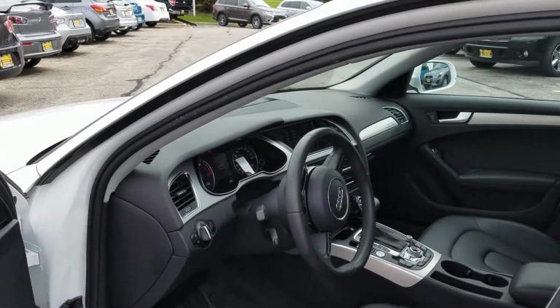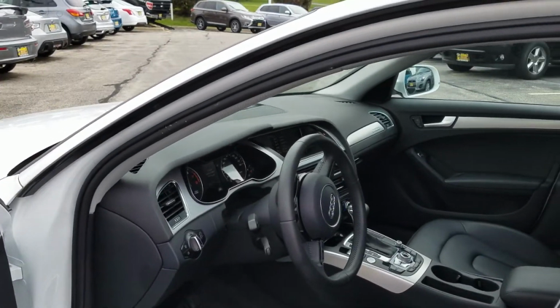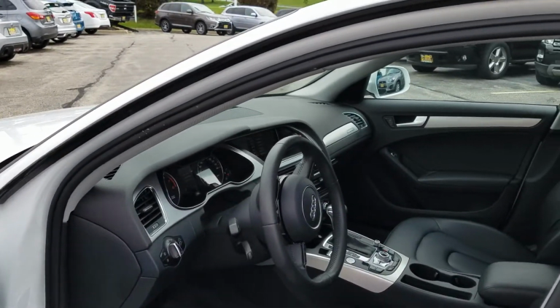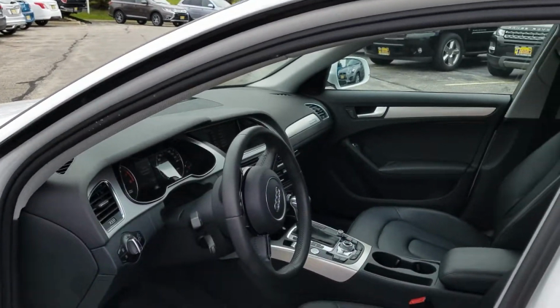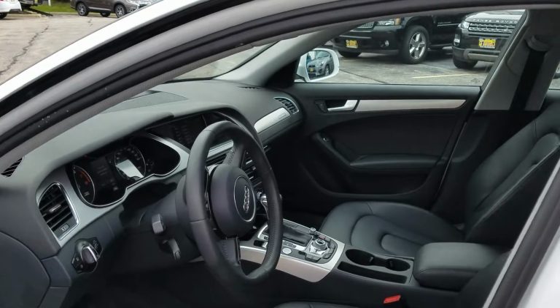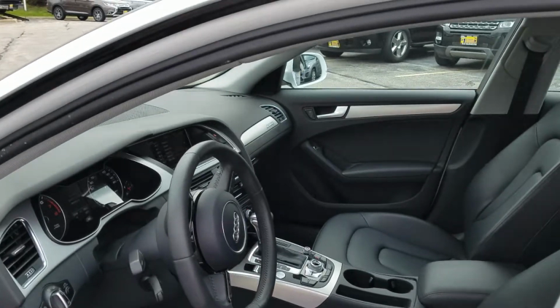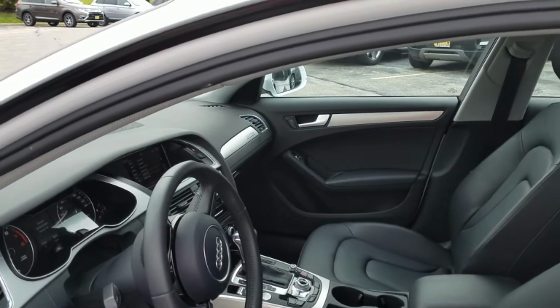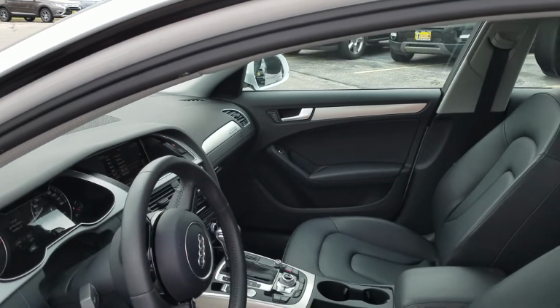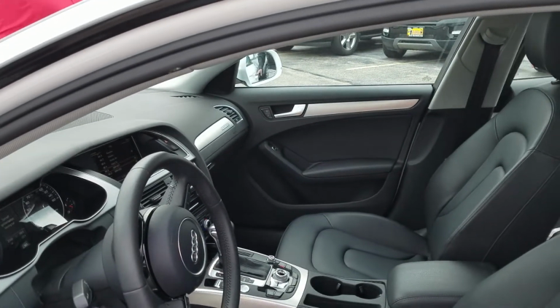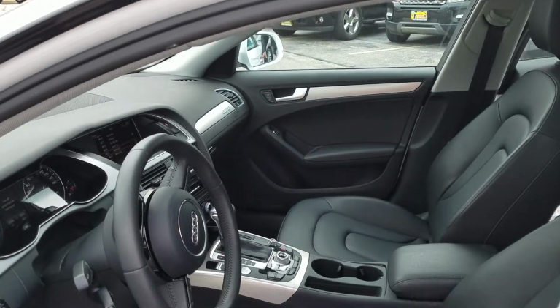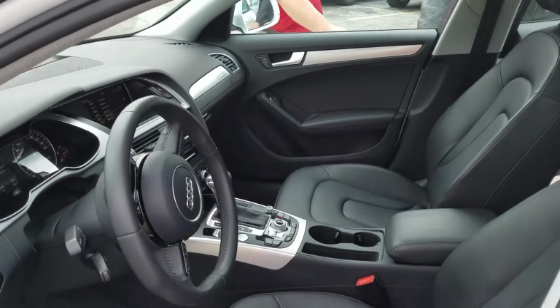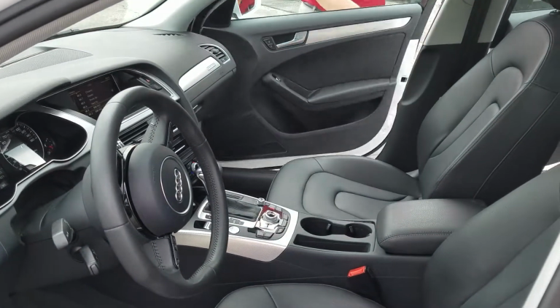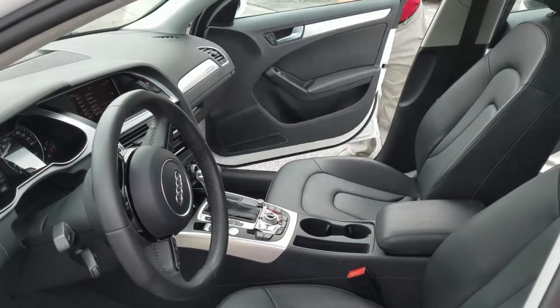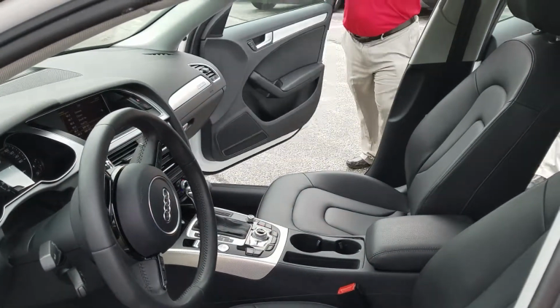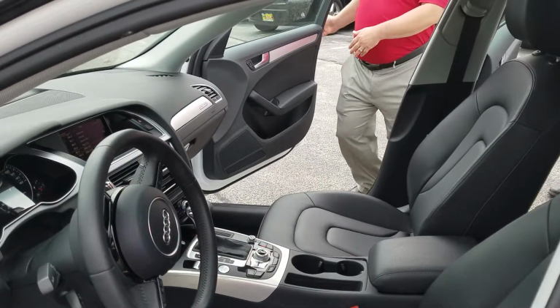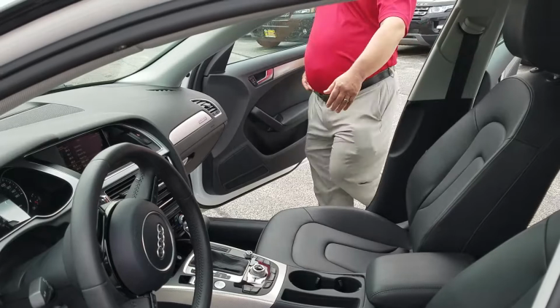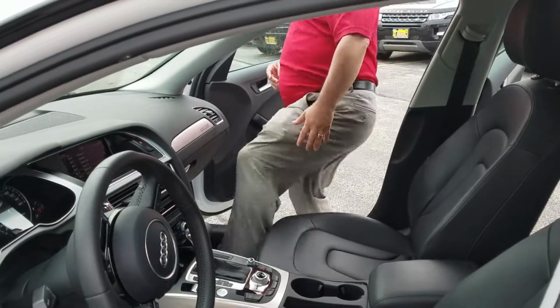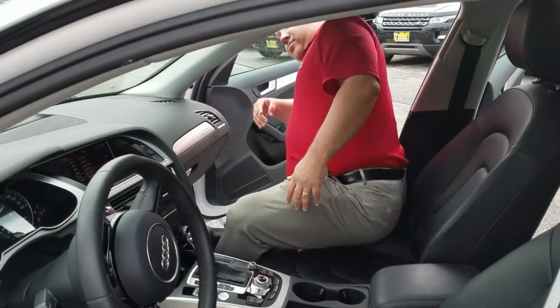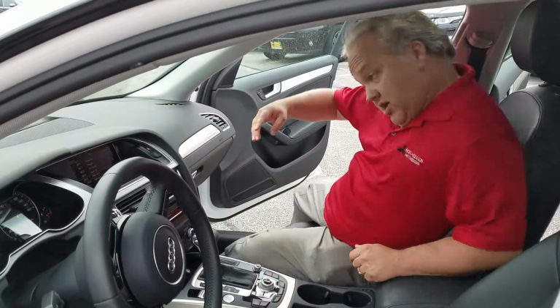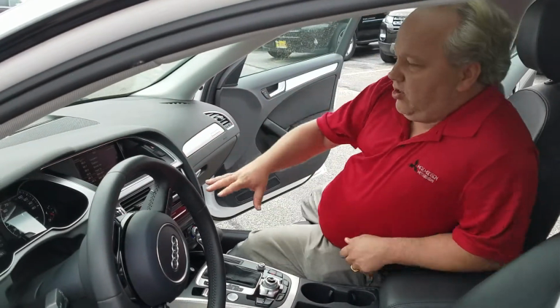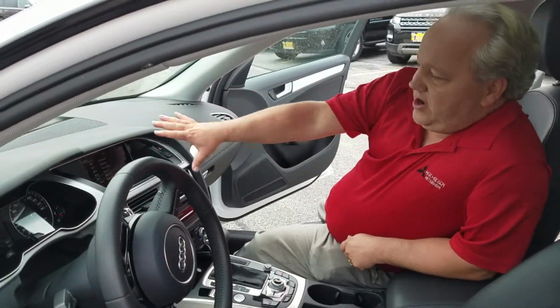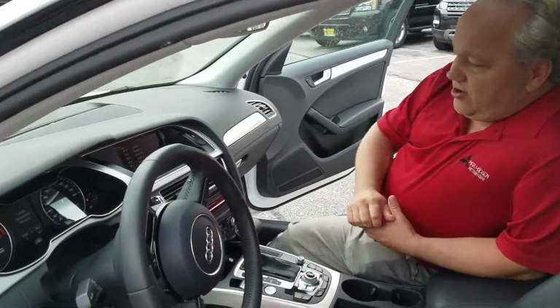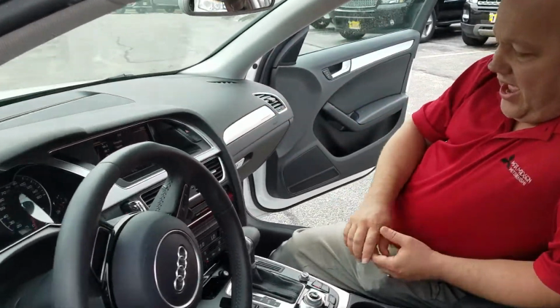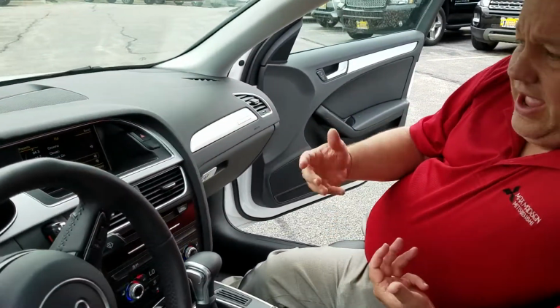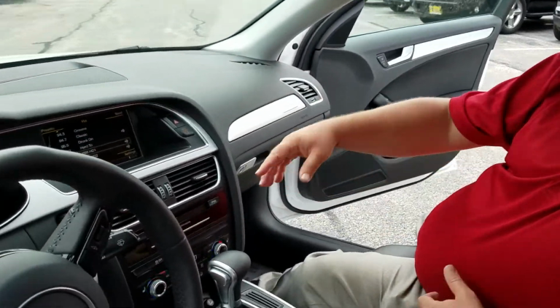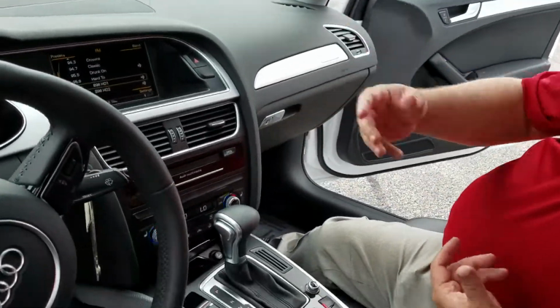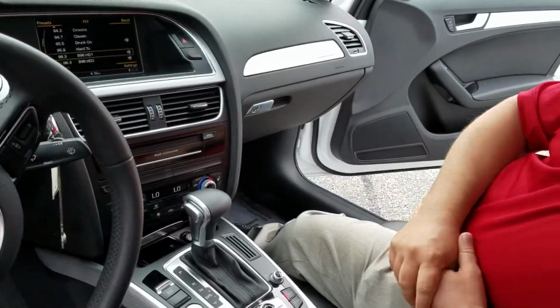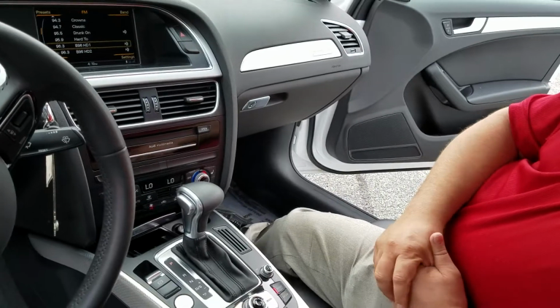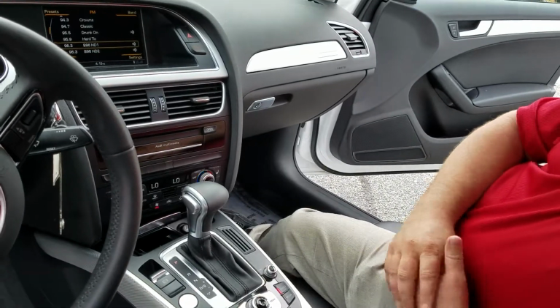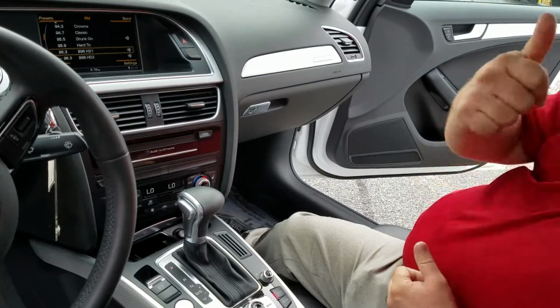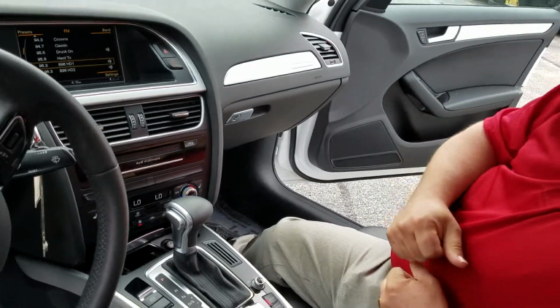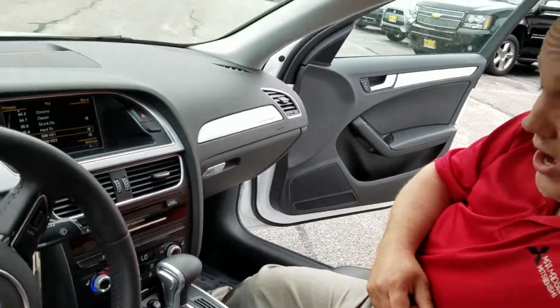Well, this car's got a real sweet looking steering wheel up there, cleaned up, looks real nice. You look in here, you got your display, you got your navigation, your radio, XM radio — everybody loves XM radio.